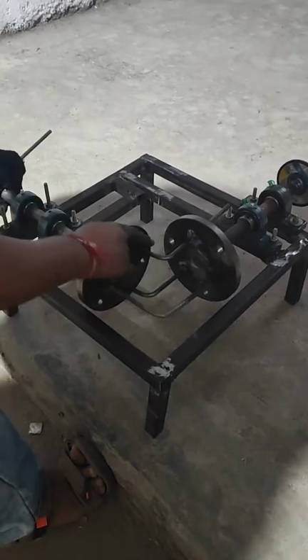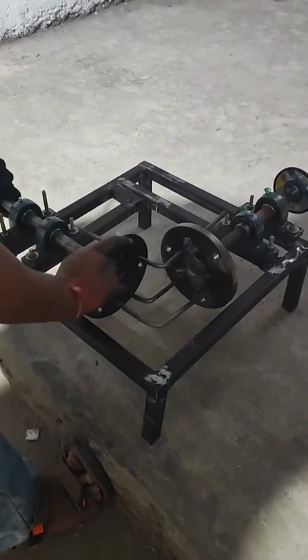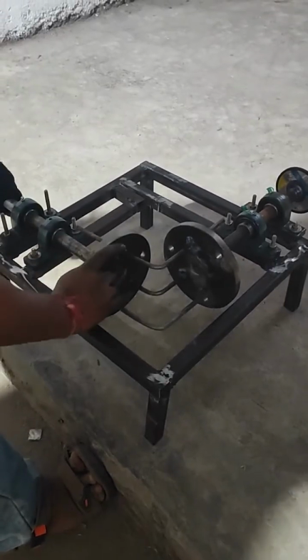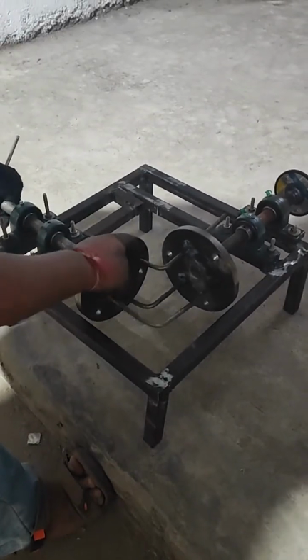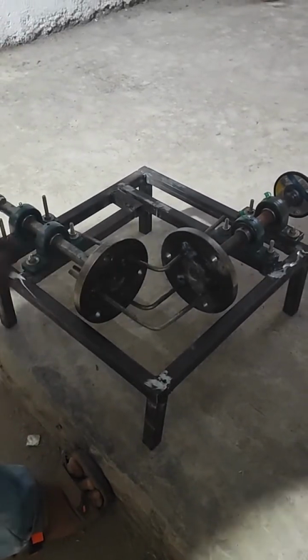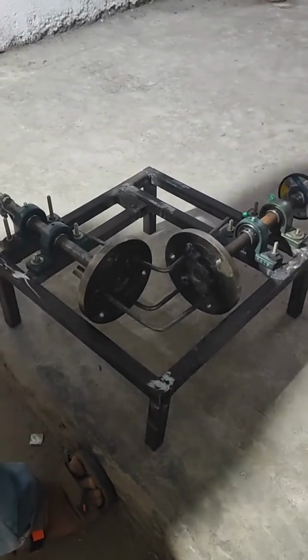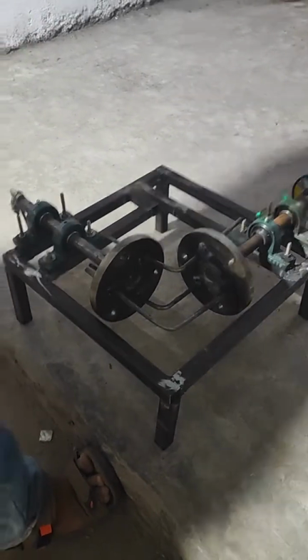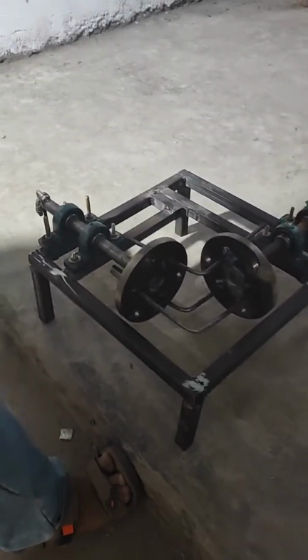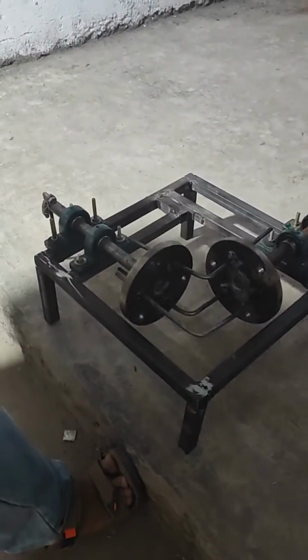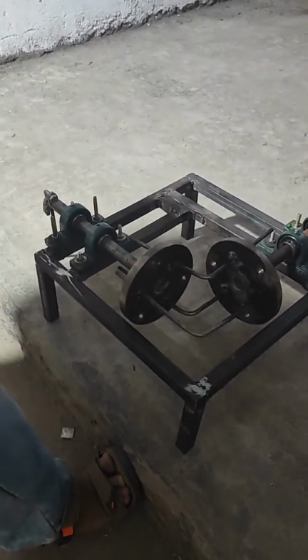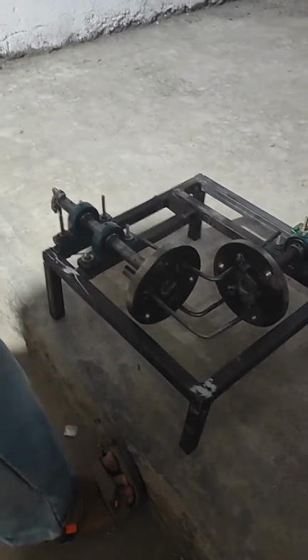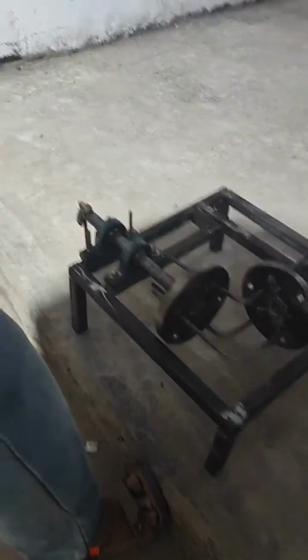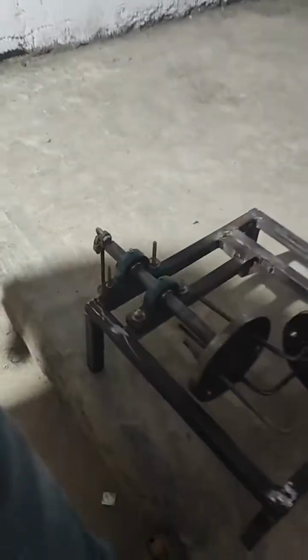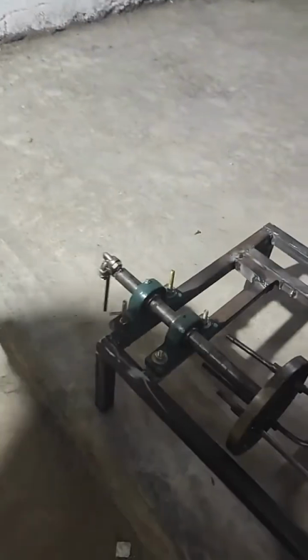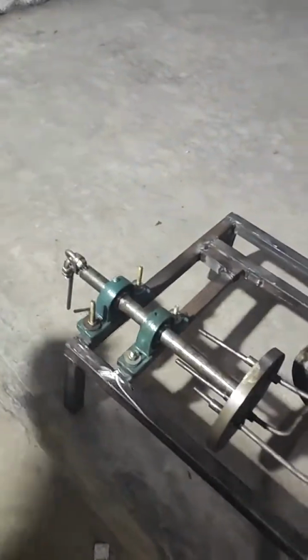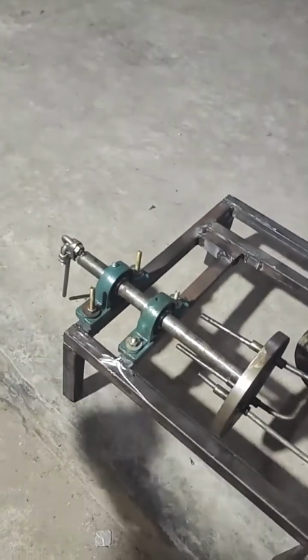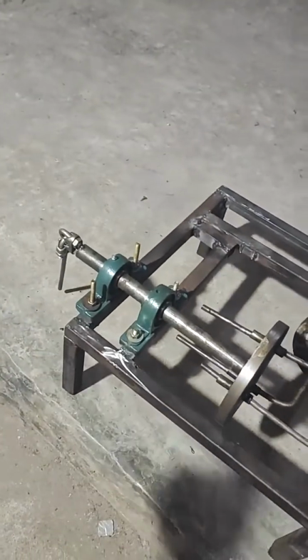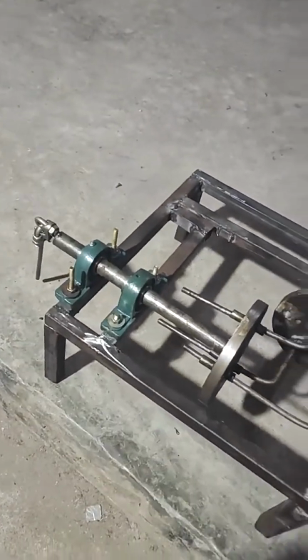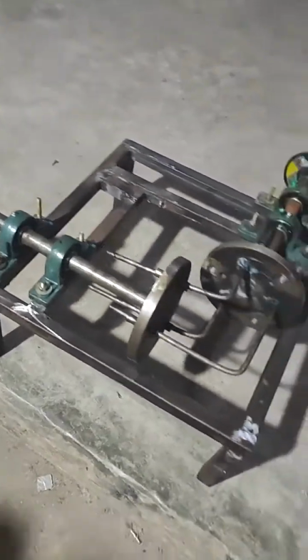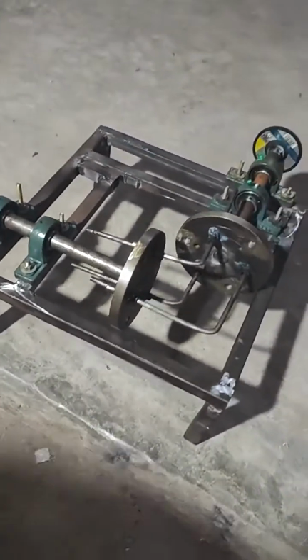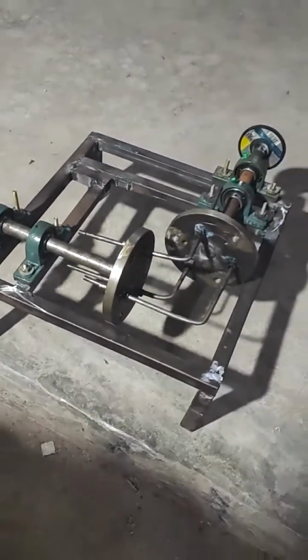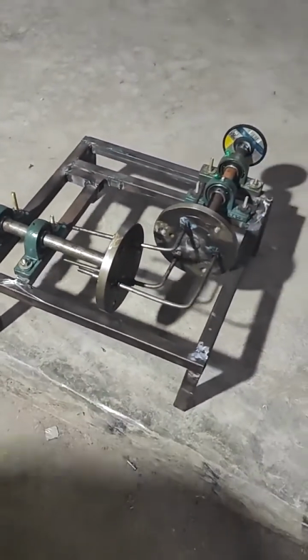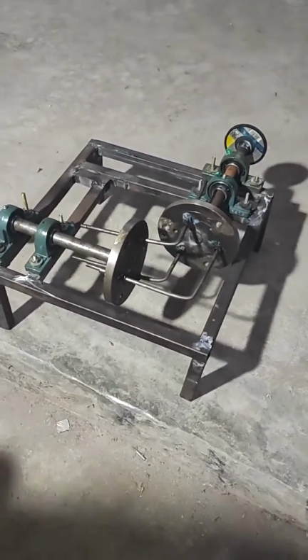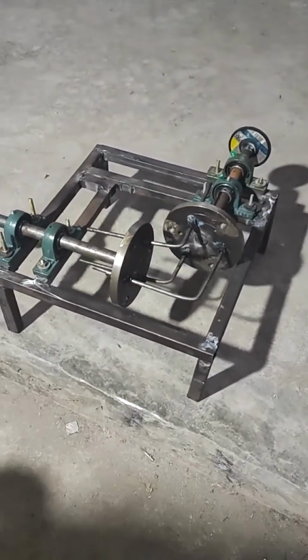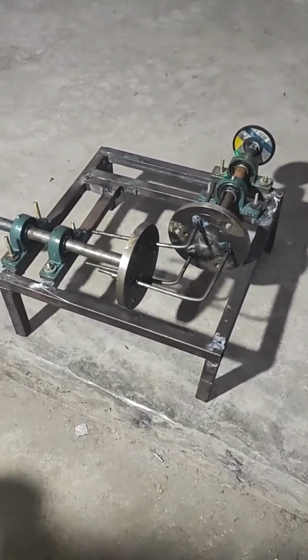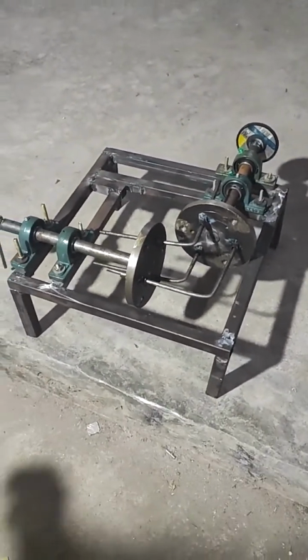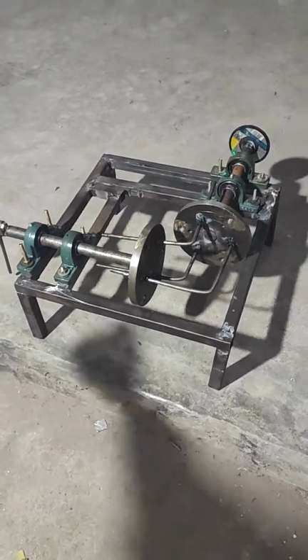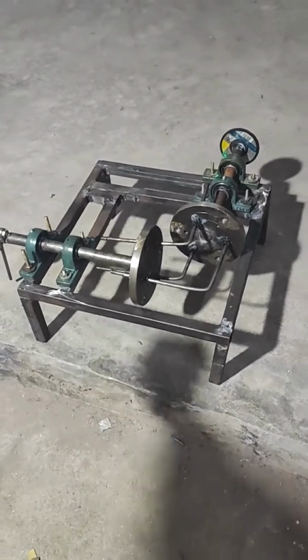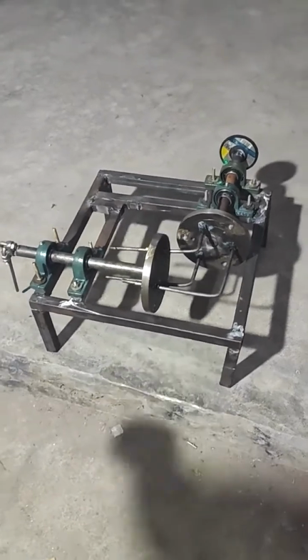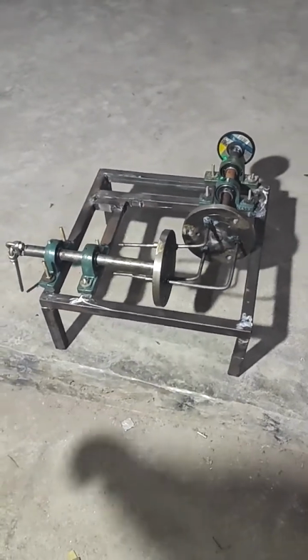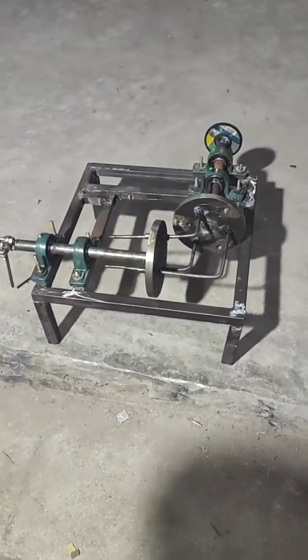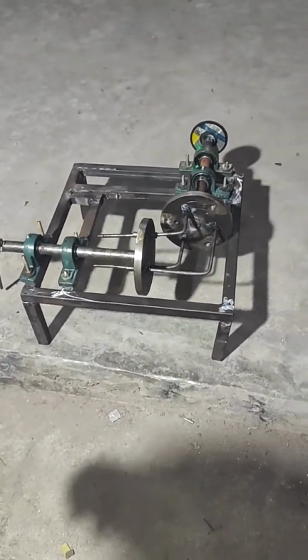At the same time, we can use the help of a motor by connecting it to a transmission gear block over here — an AC motor. This is how the entire system is going to be working with the help of transmission. Thank you.